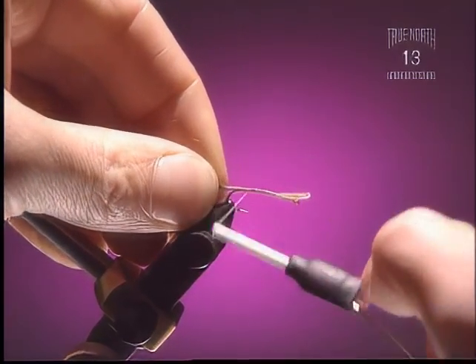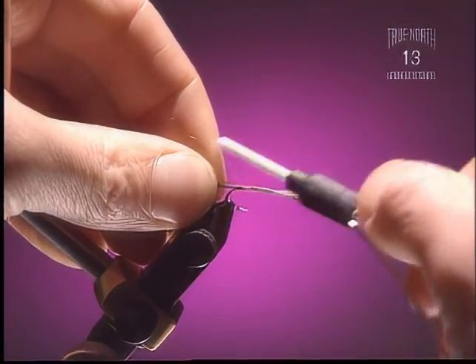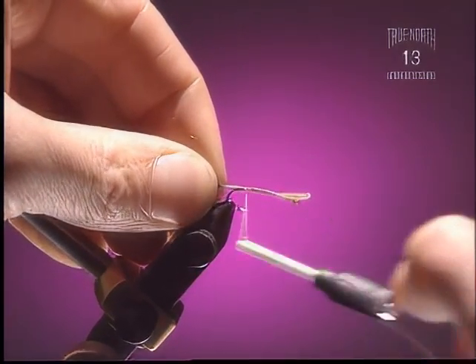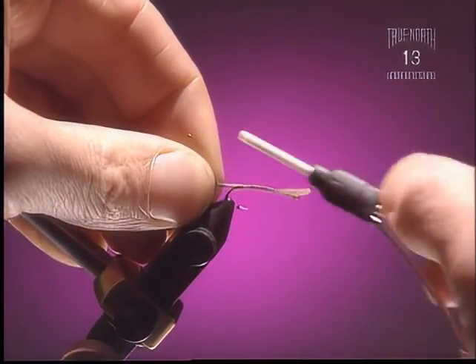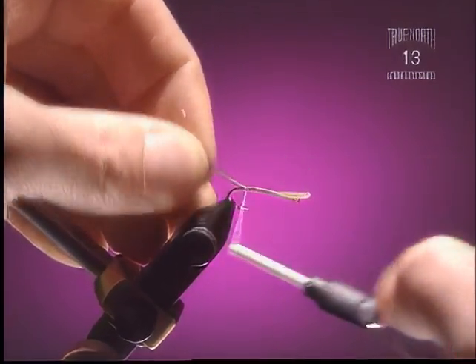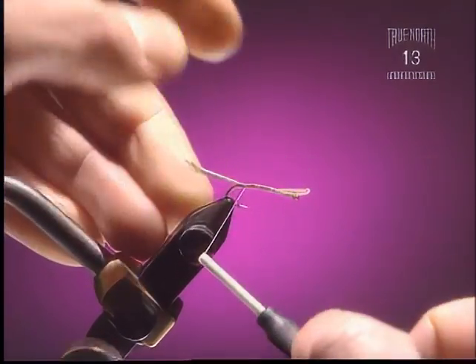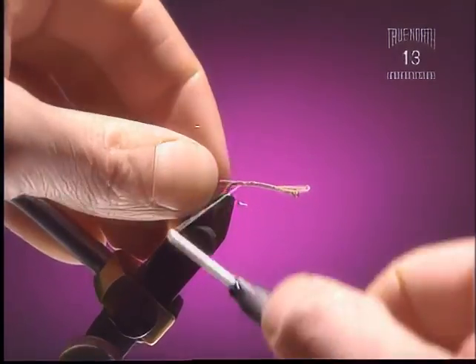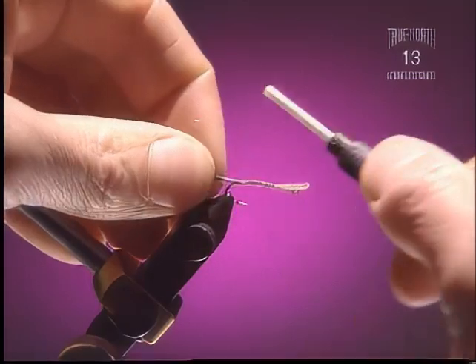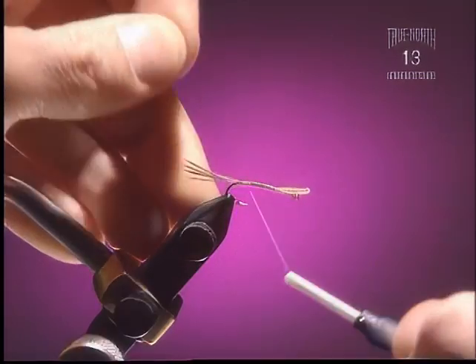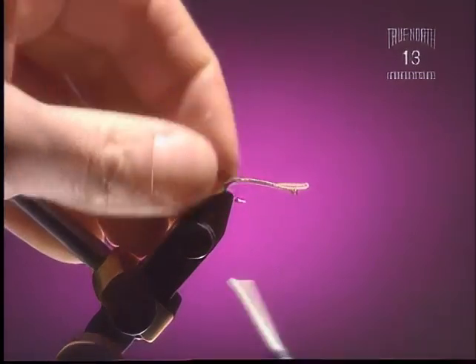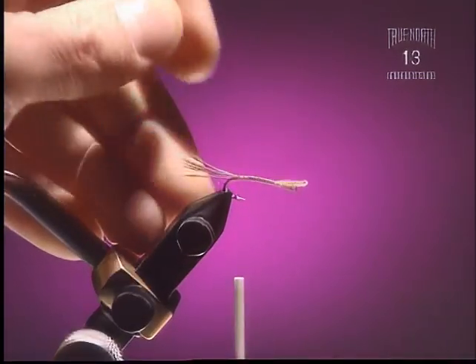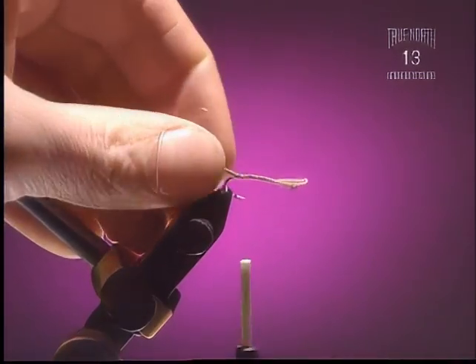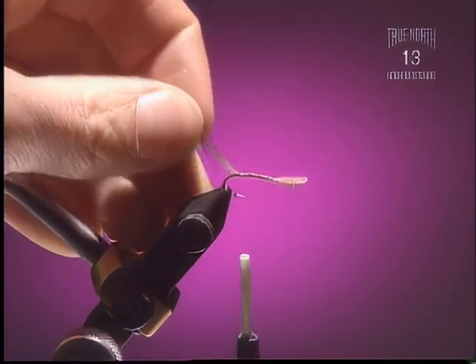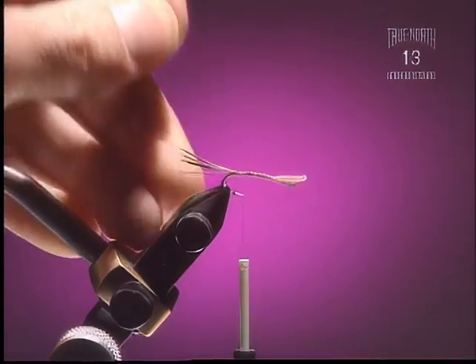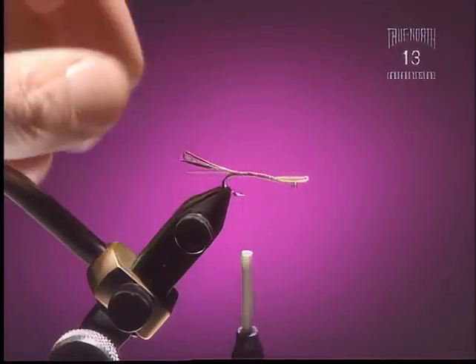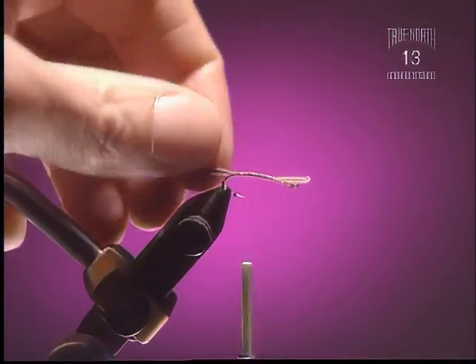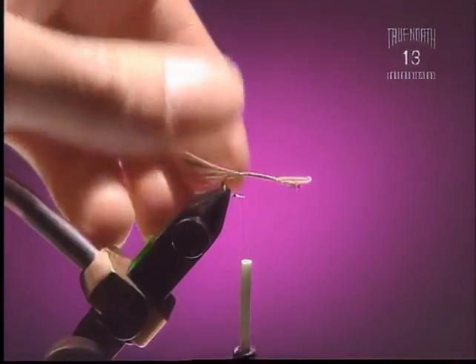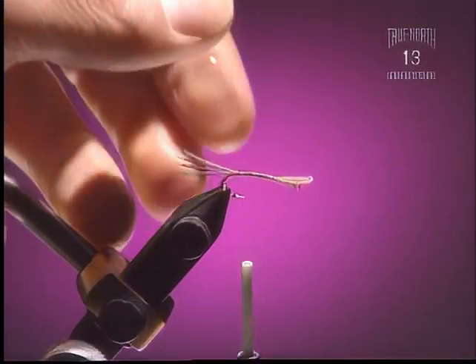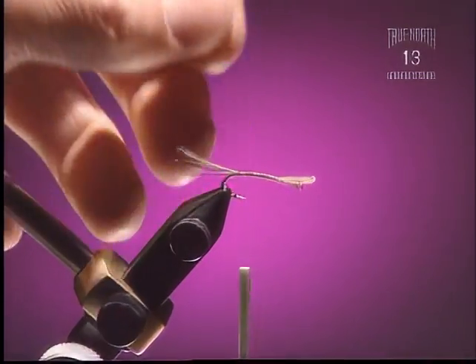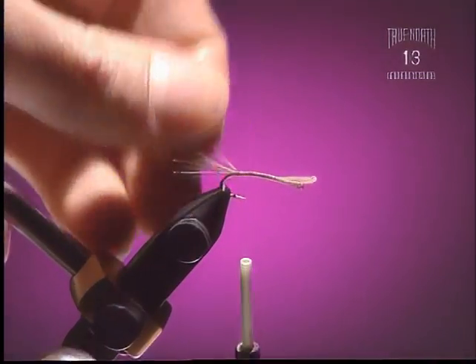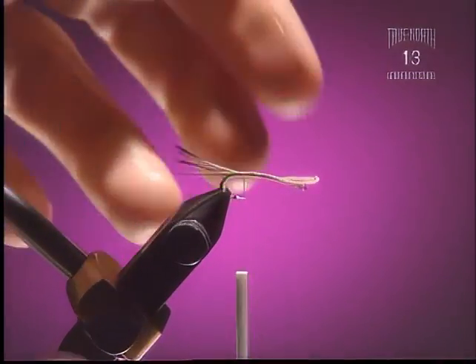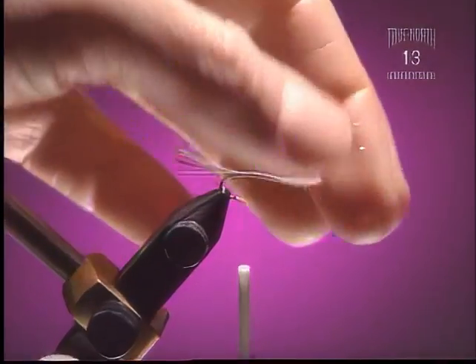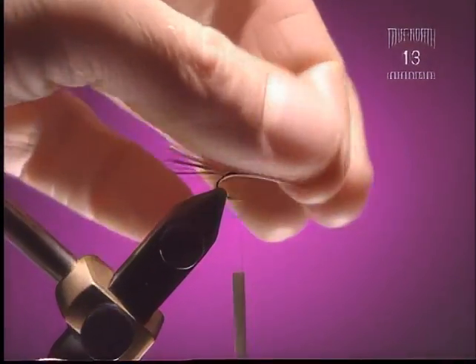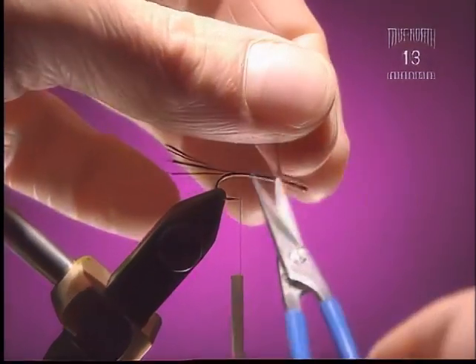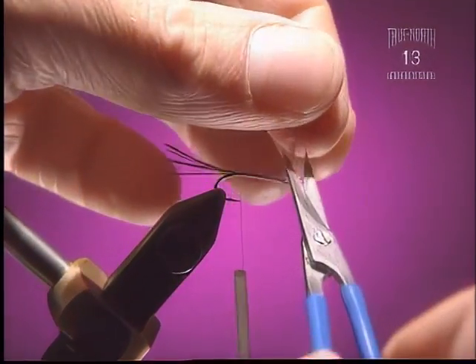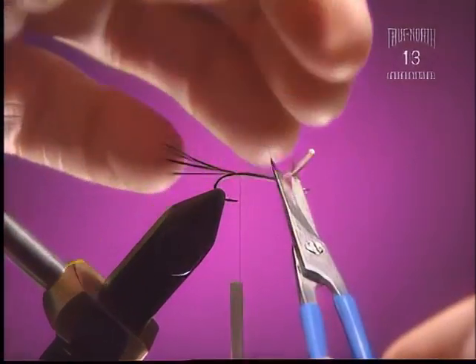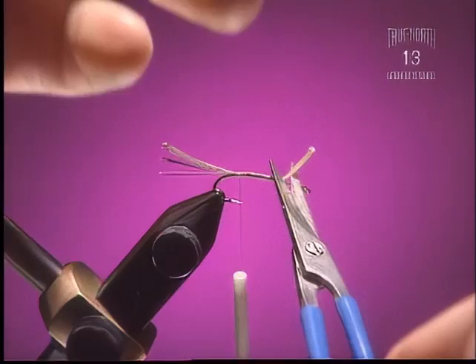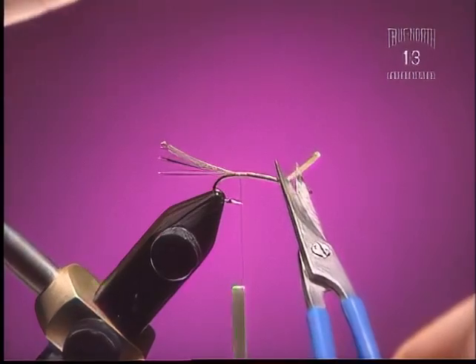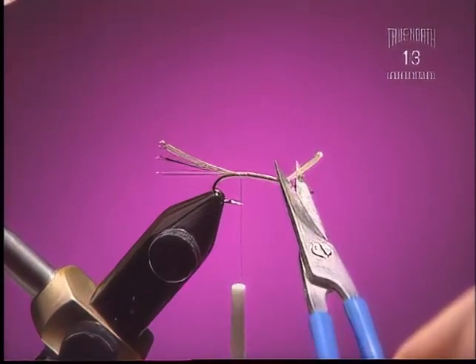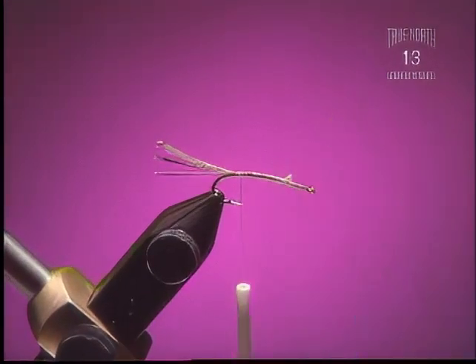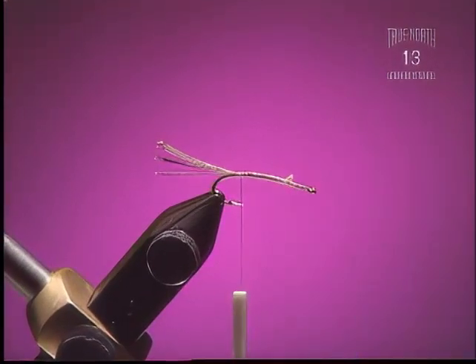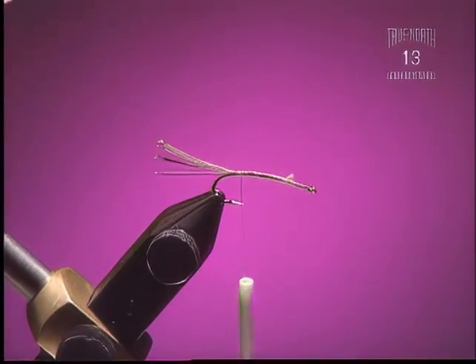You want a fairly thin tail which is at the same length as the hook shank — quite a long tail for this mayfly nymph. Cover the whole body; it helps add to the bulk.